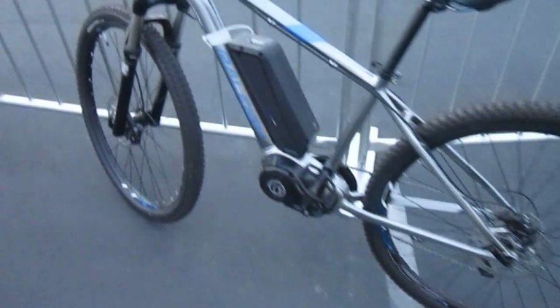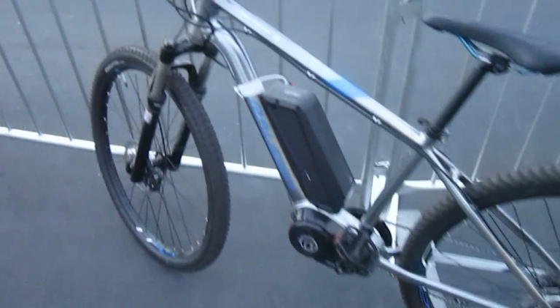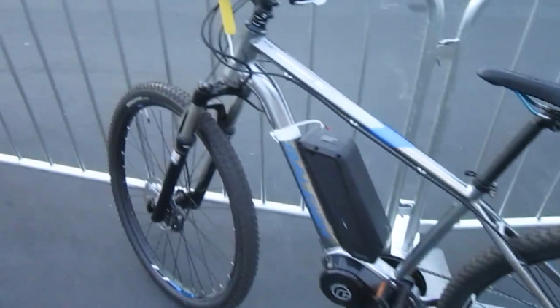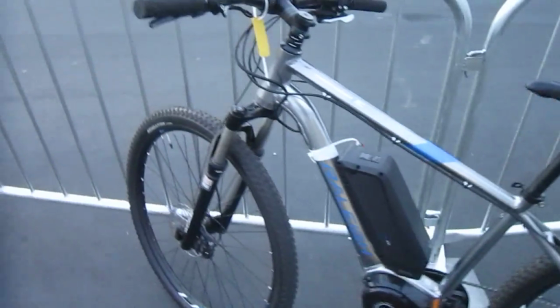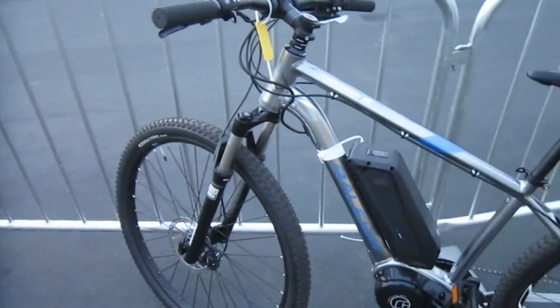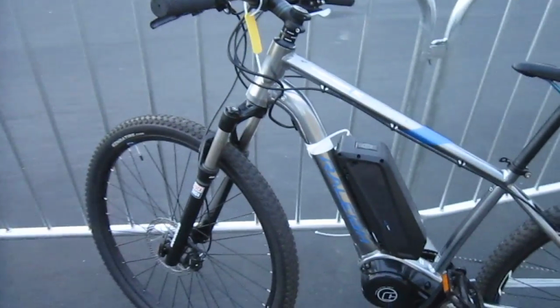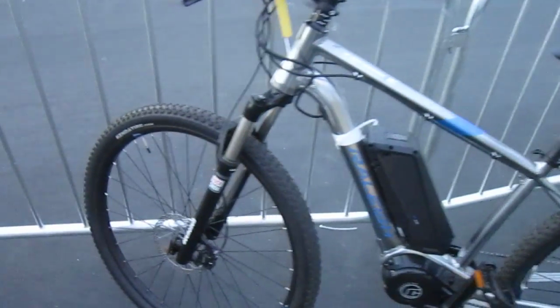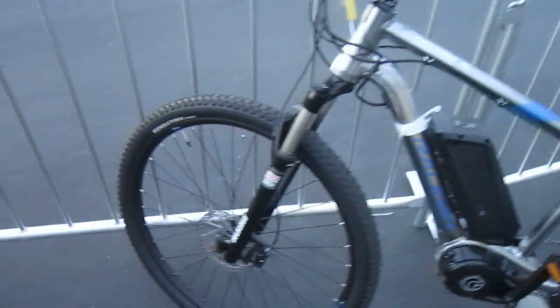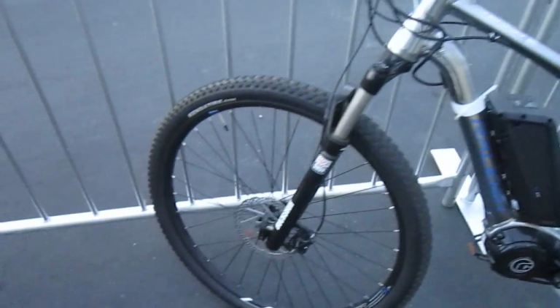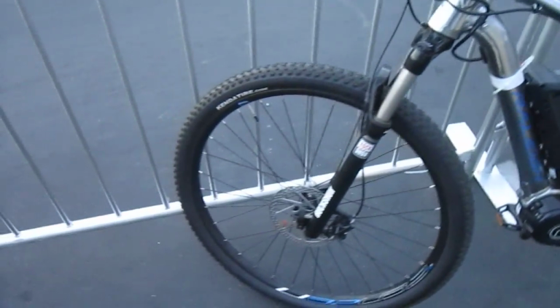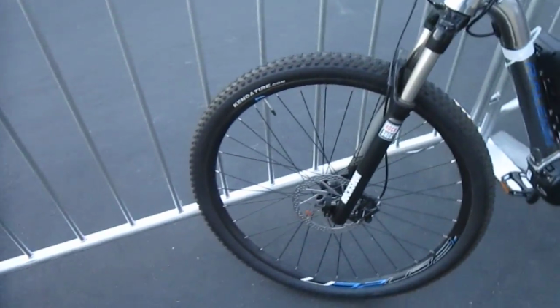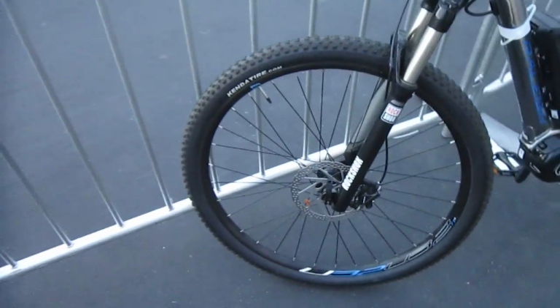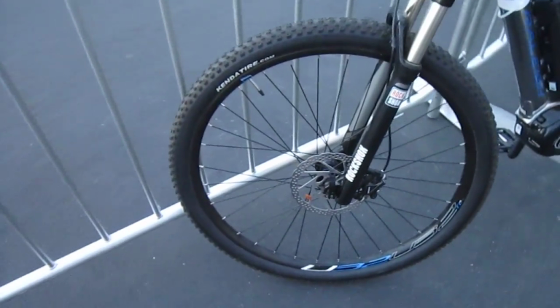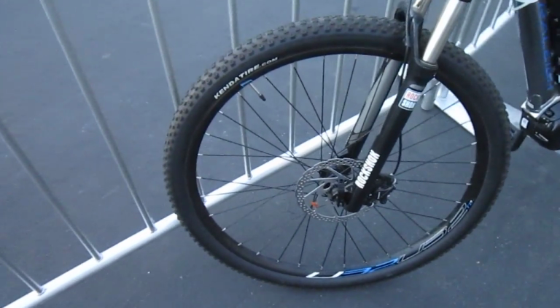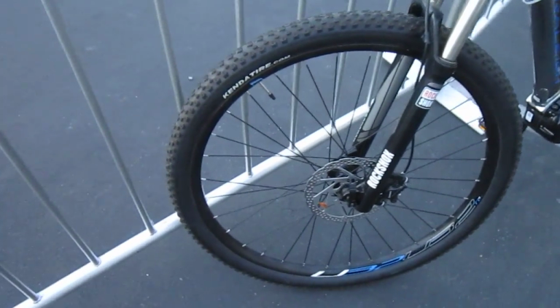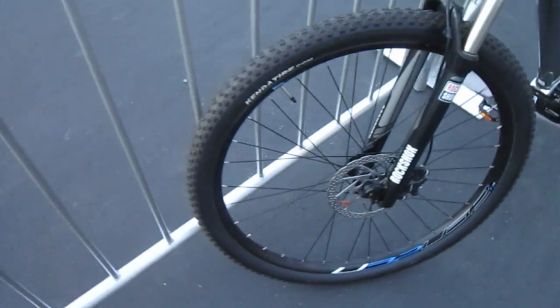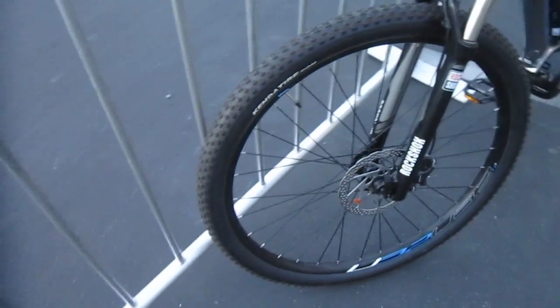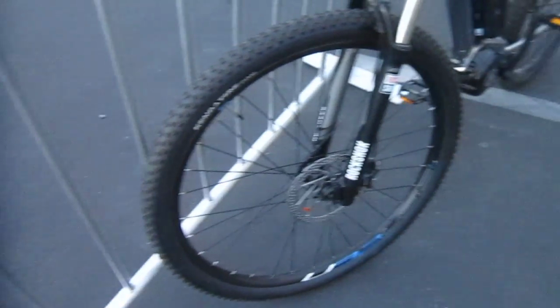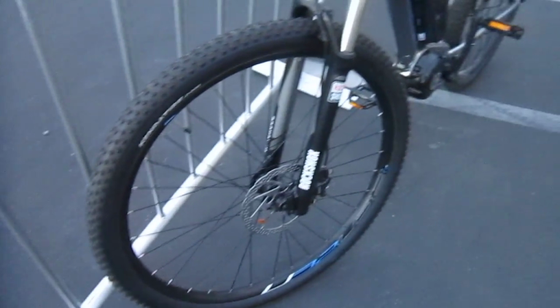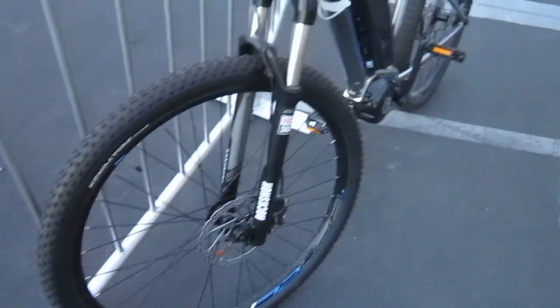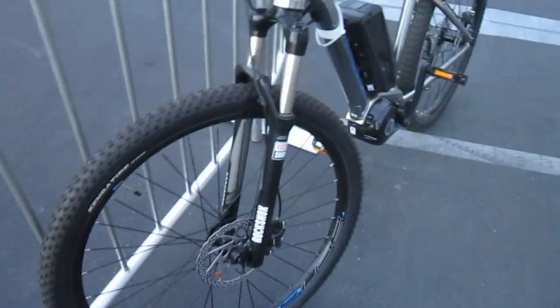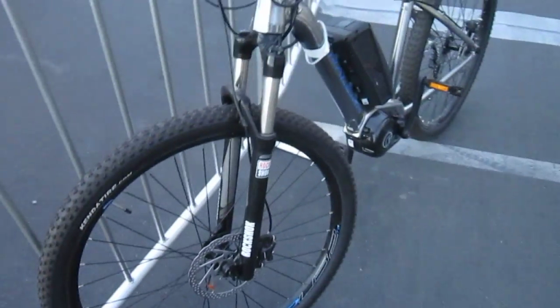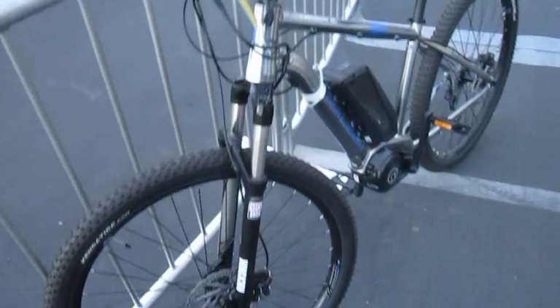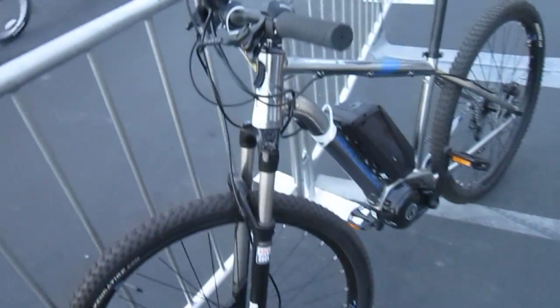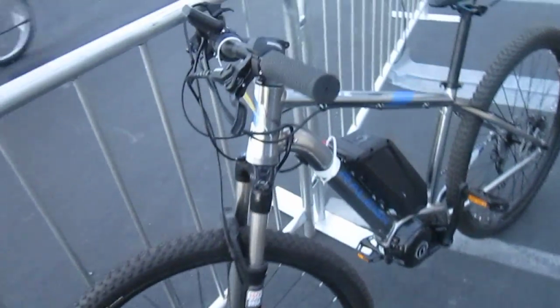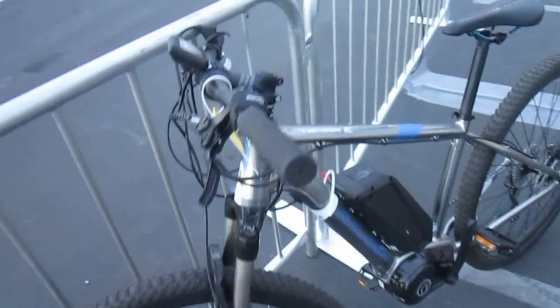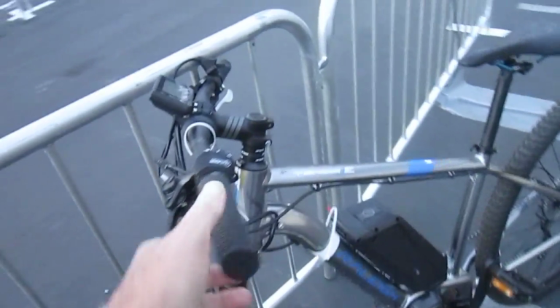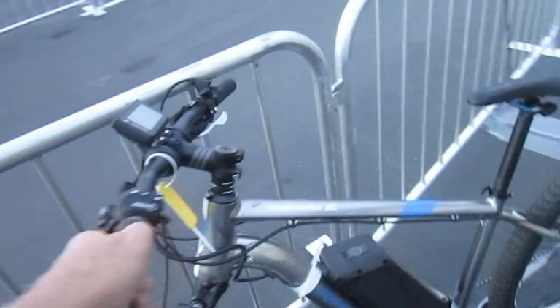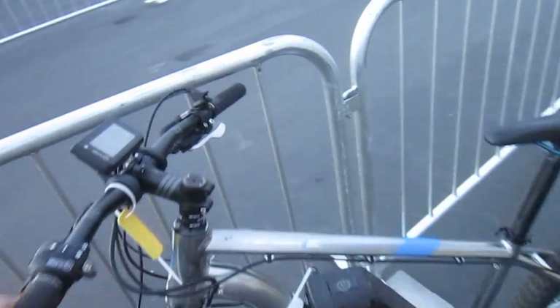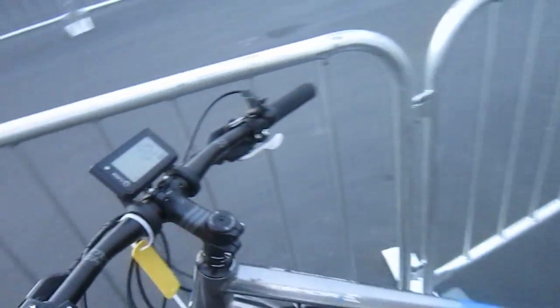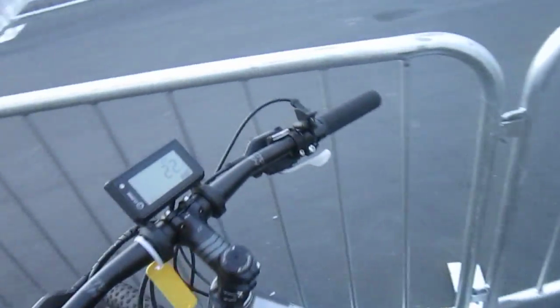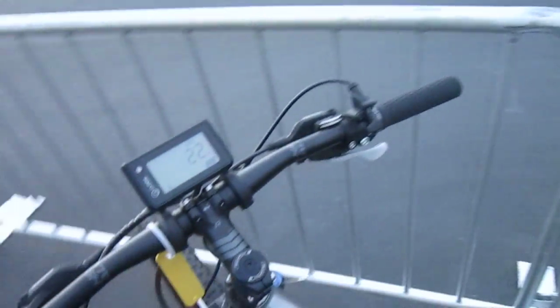It's got a fork lockout, big hydraulic disc brakes, no kickstand — it's kind of mountain bike stuff. This is like a single track bike.